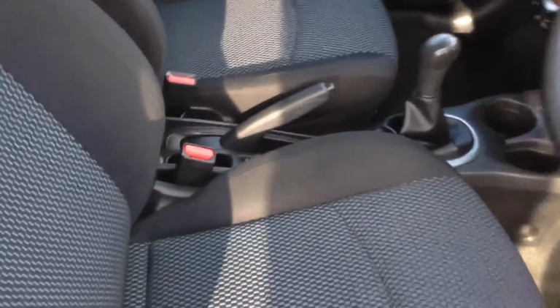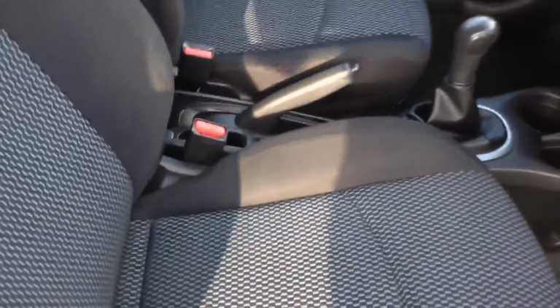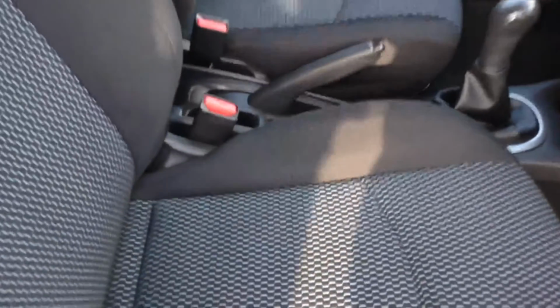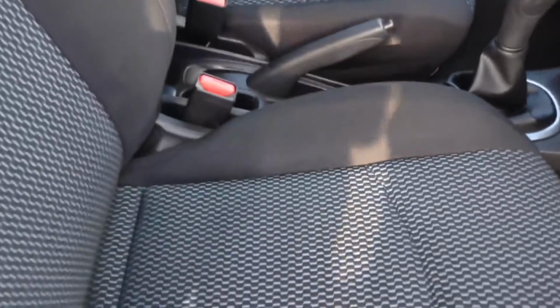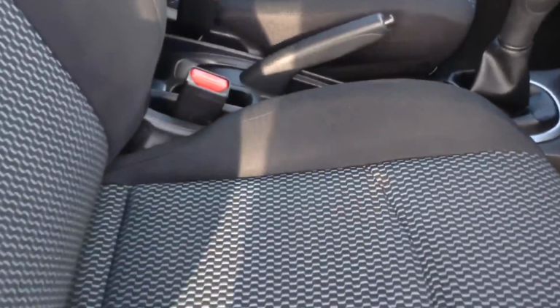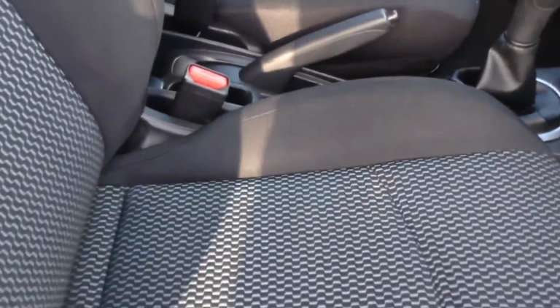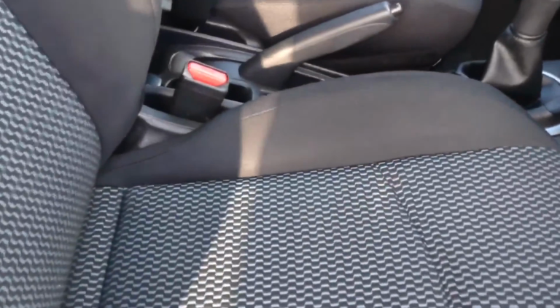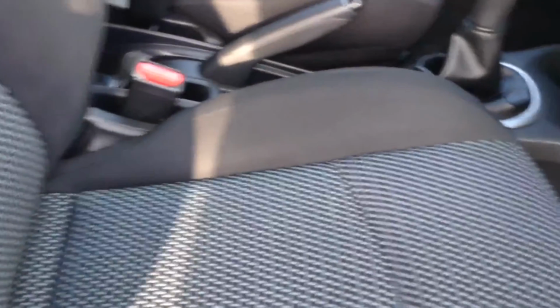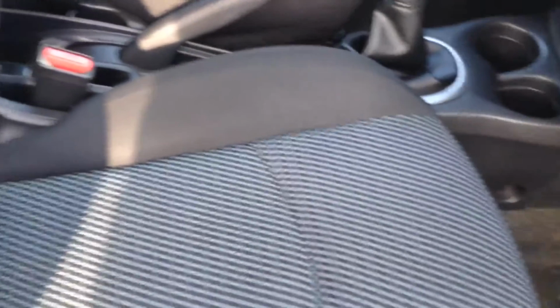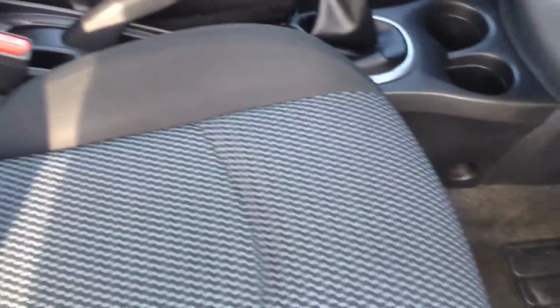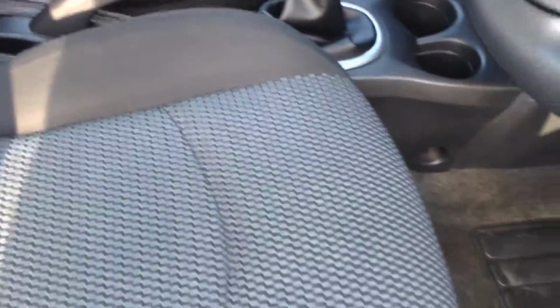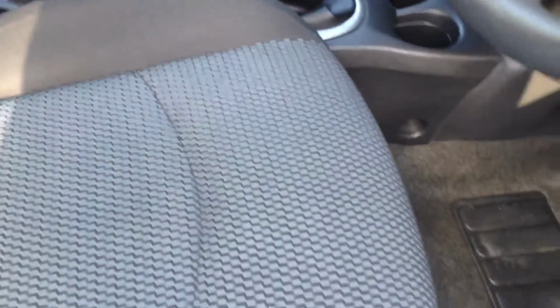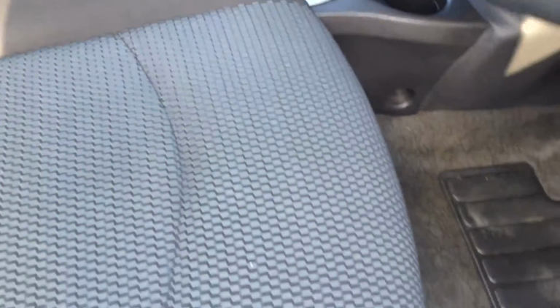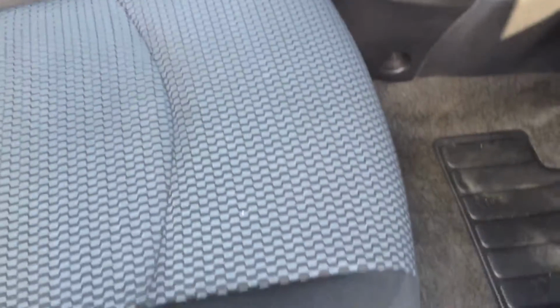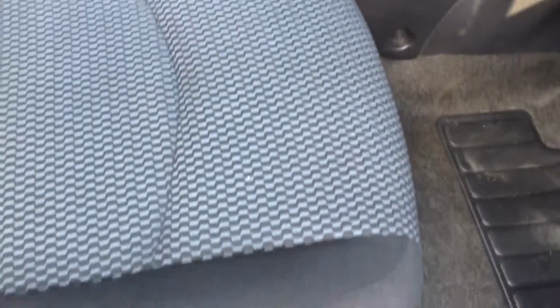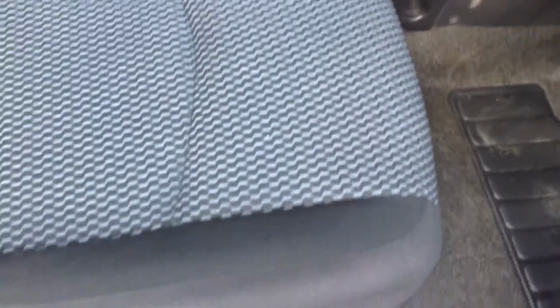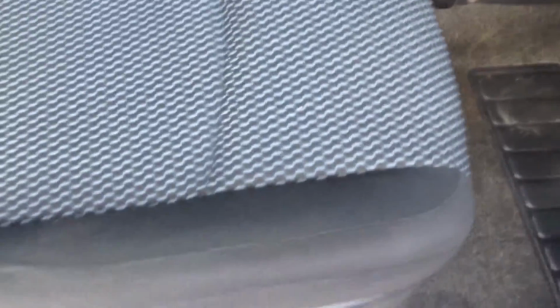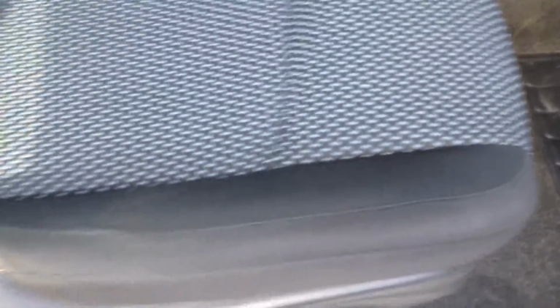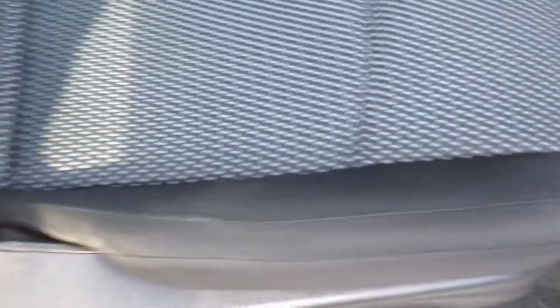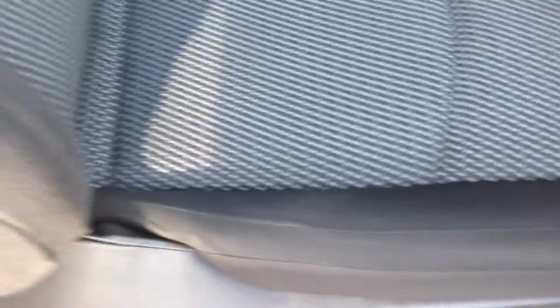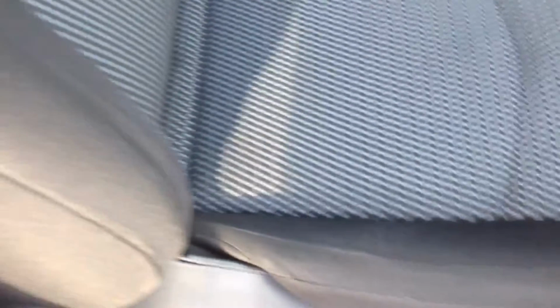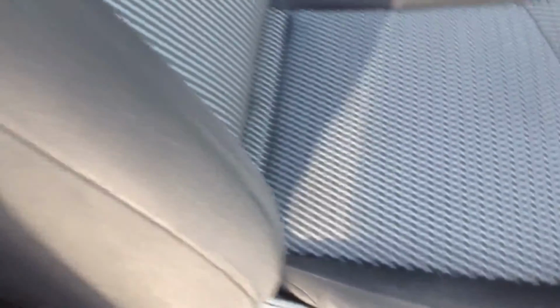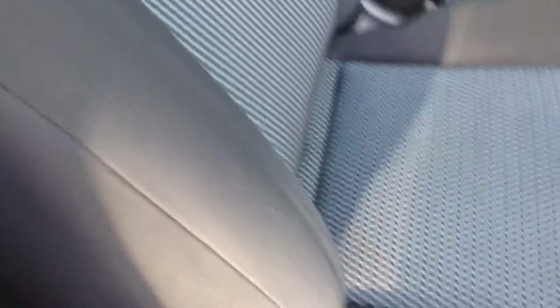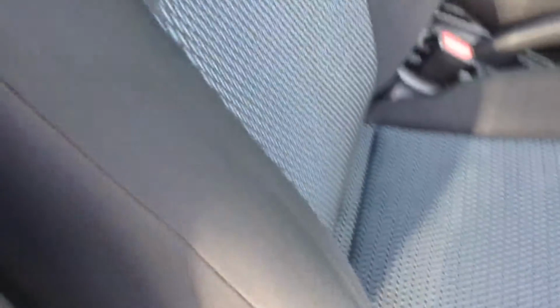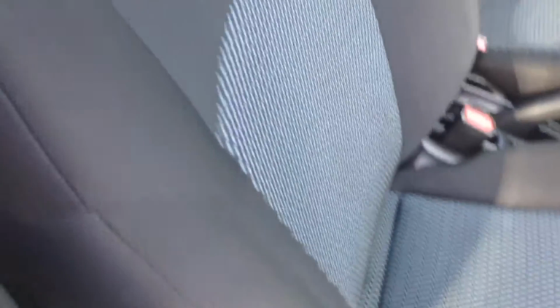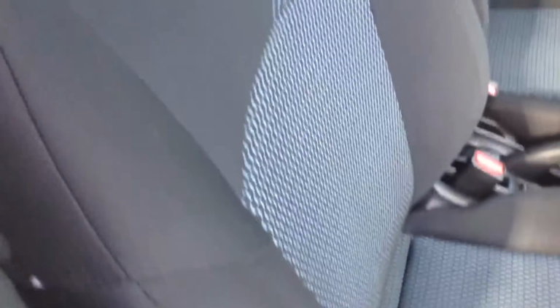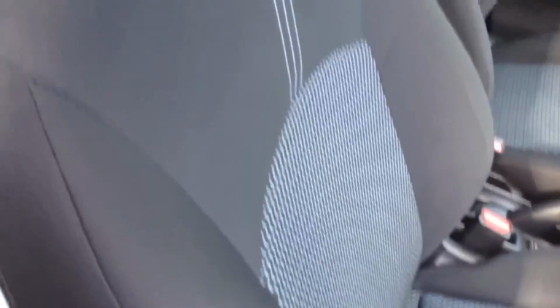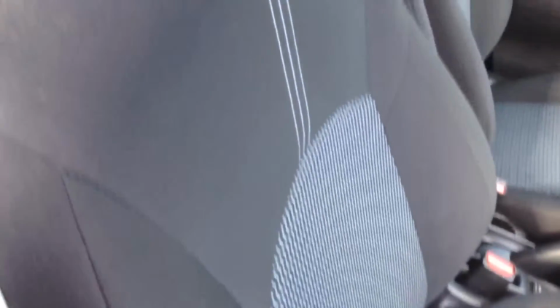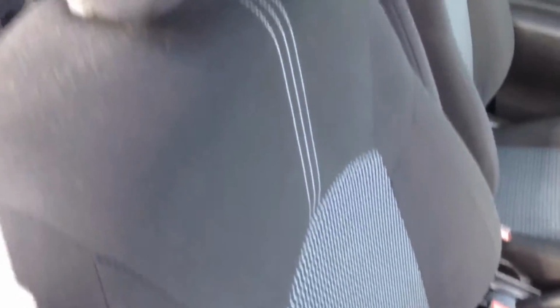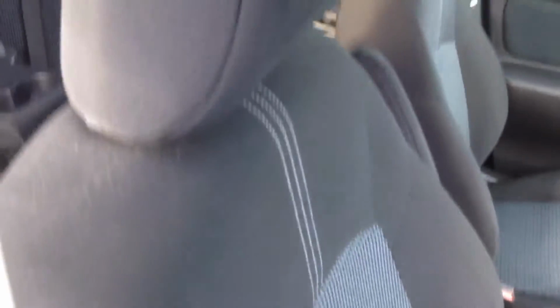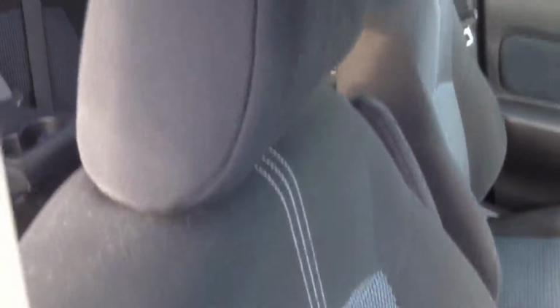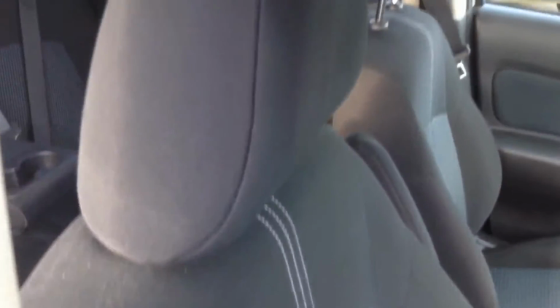Moving forward, you can see the upholstery is in a black and blue patterned cloth. They are in excellent condition and in a sports seat style.